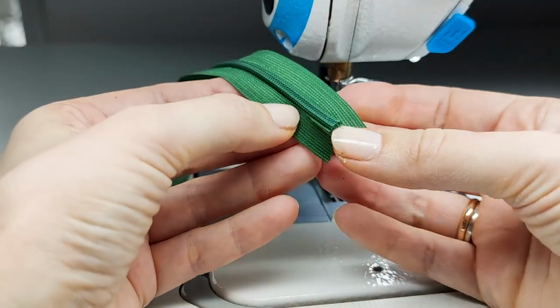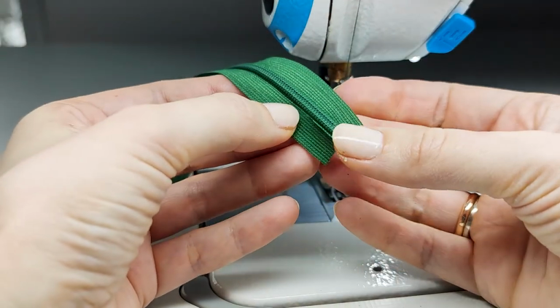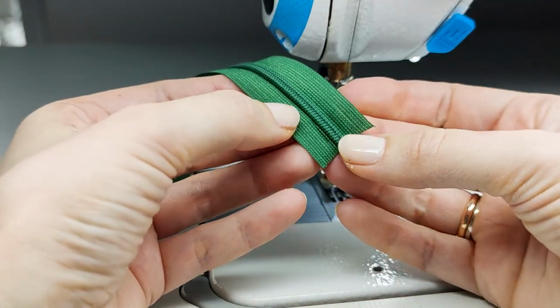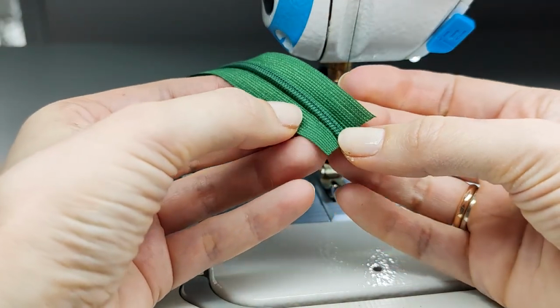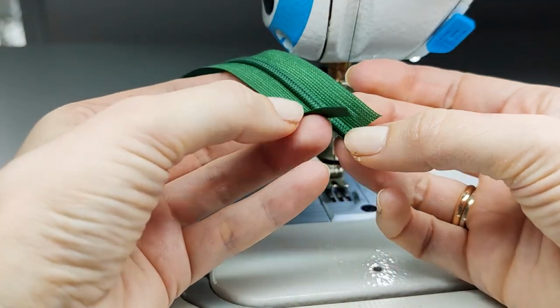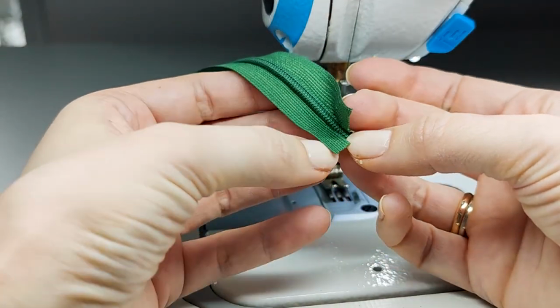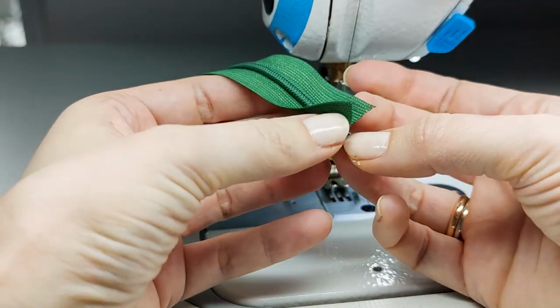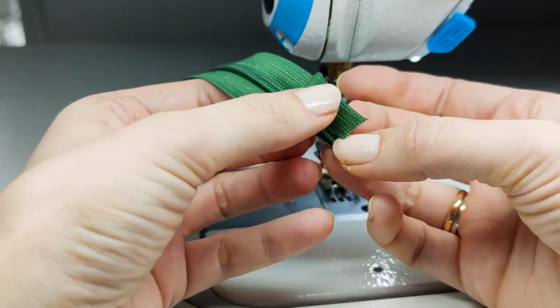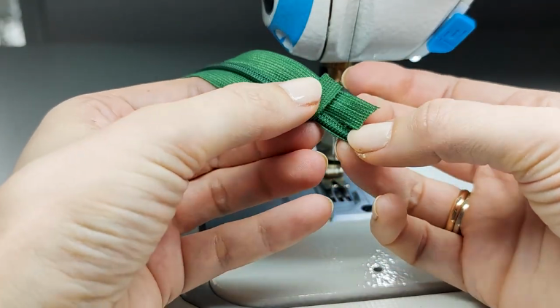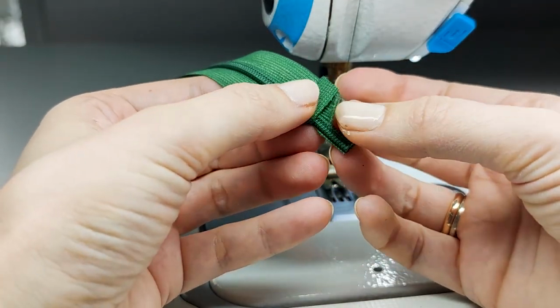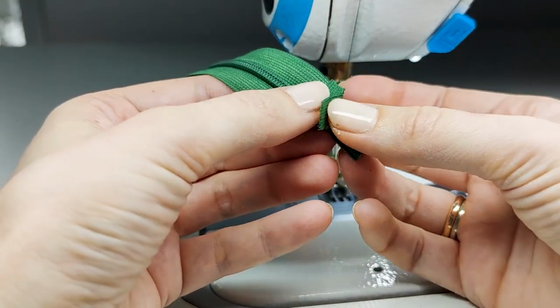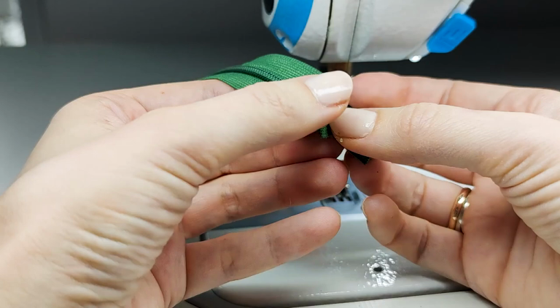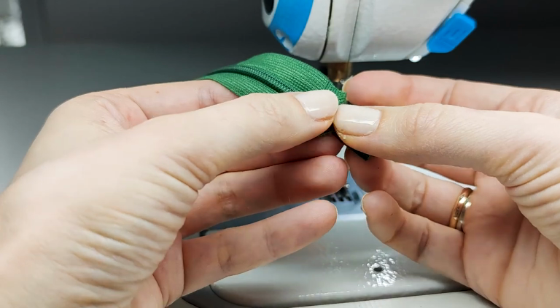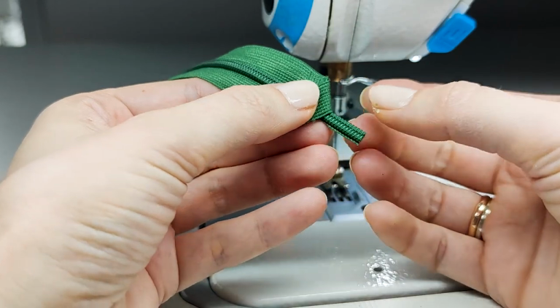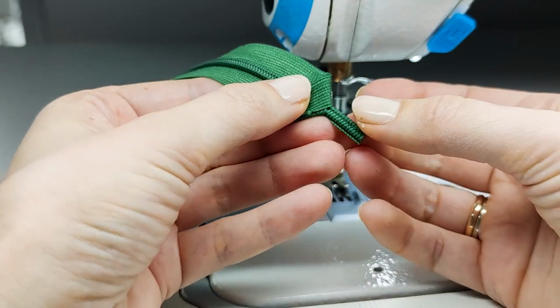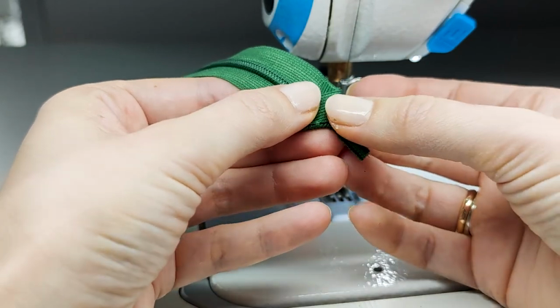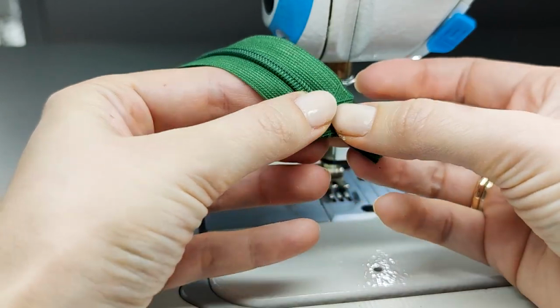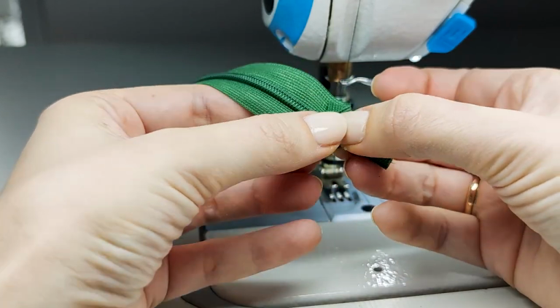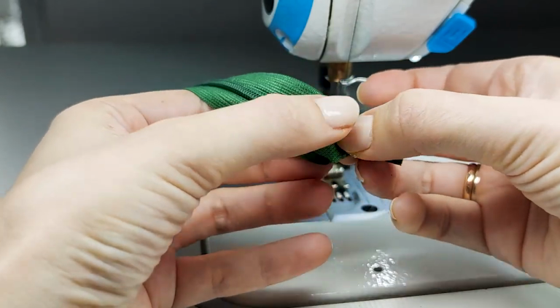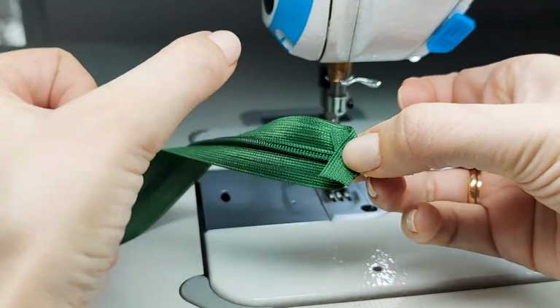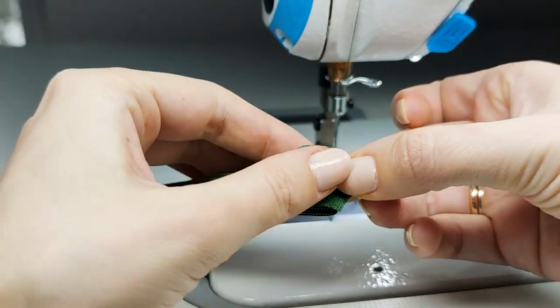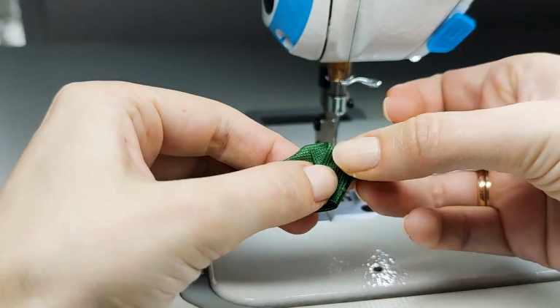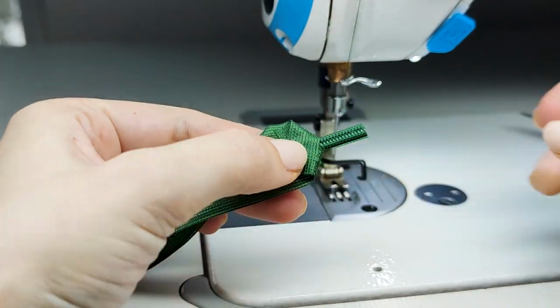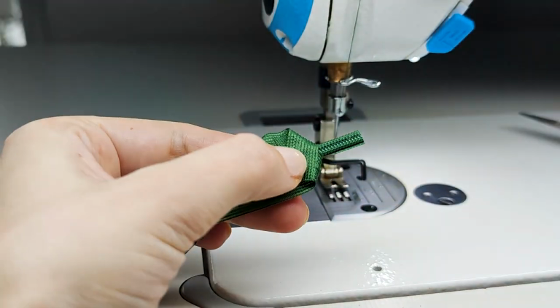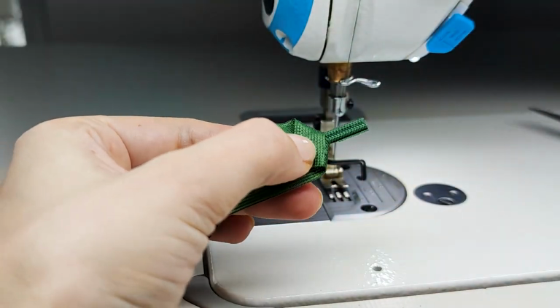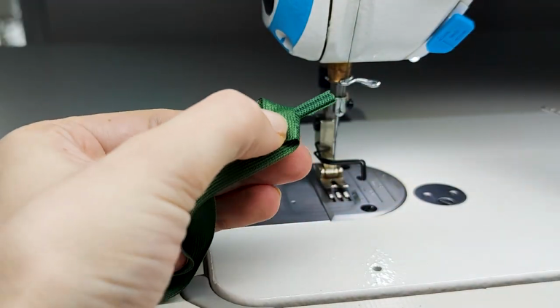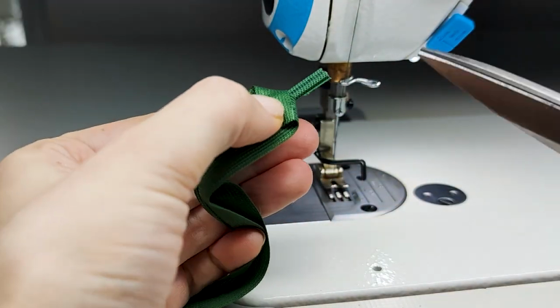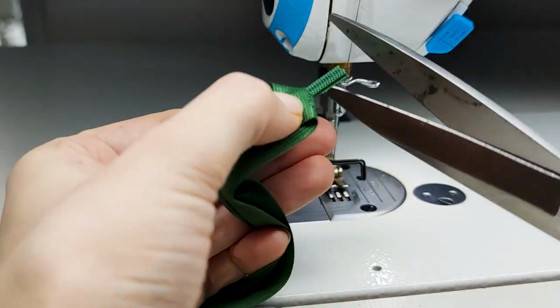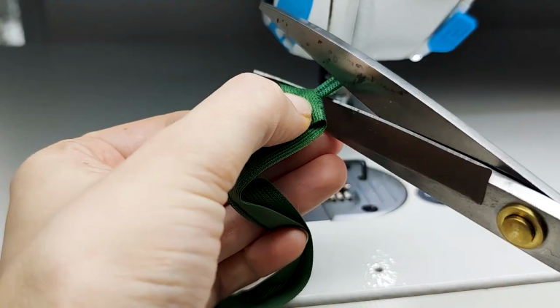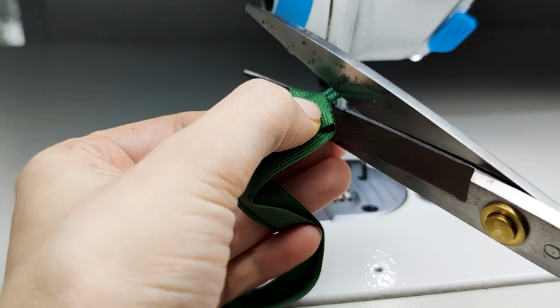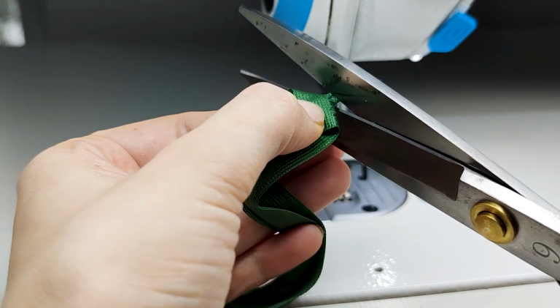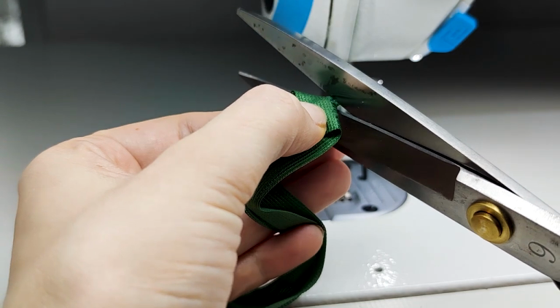Now that the plastic part is released, cut it out using the scissors.